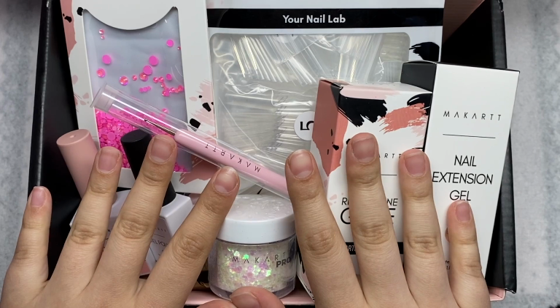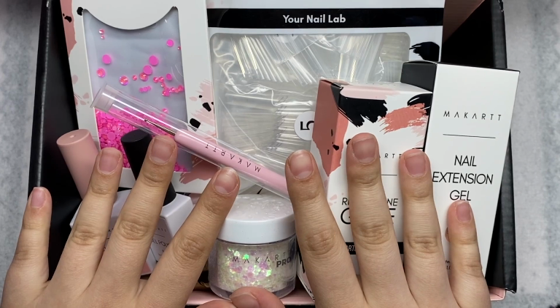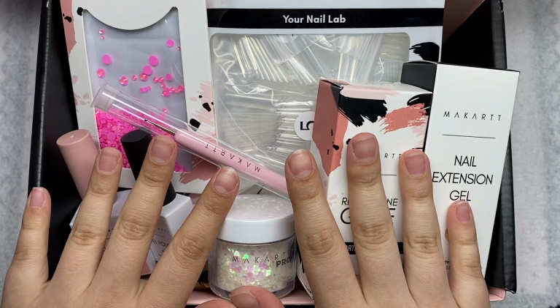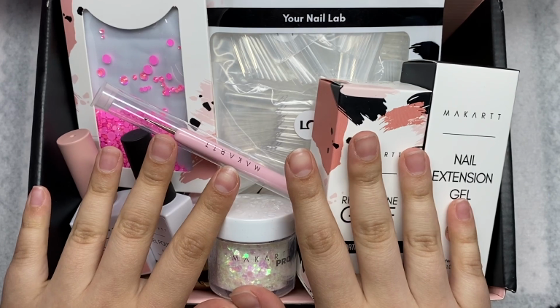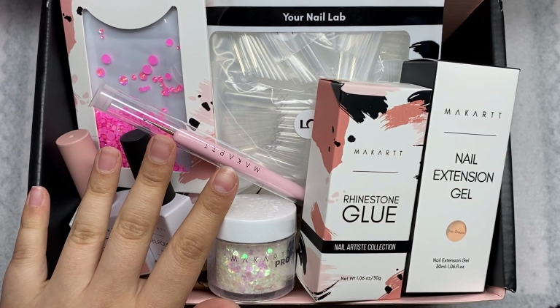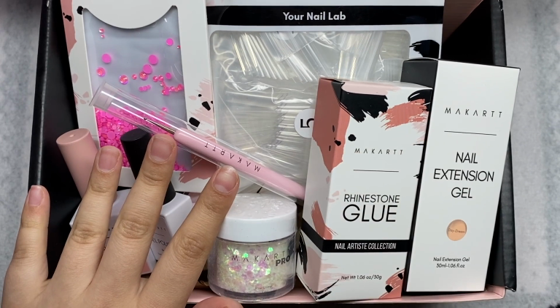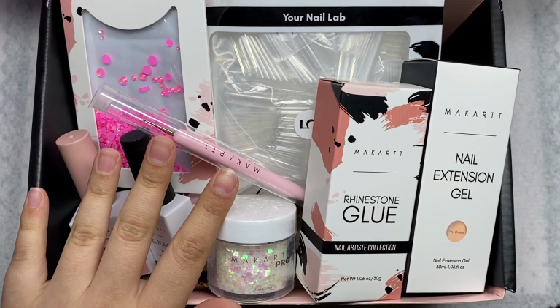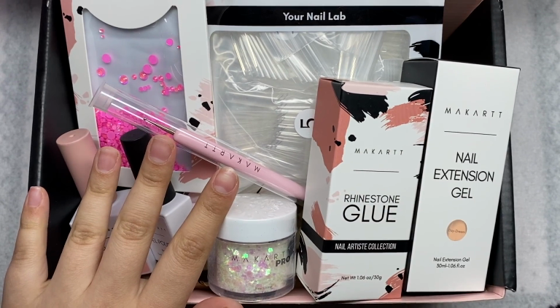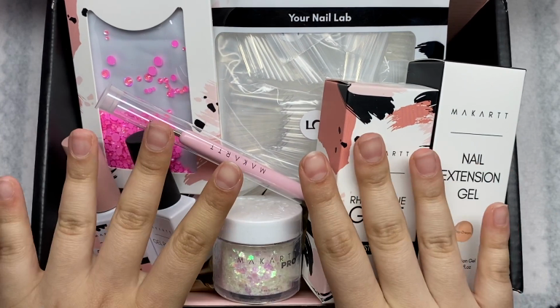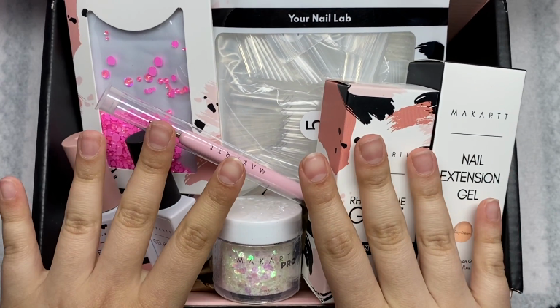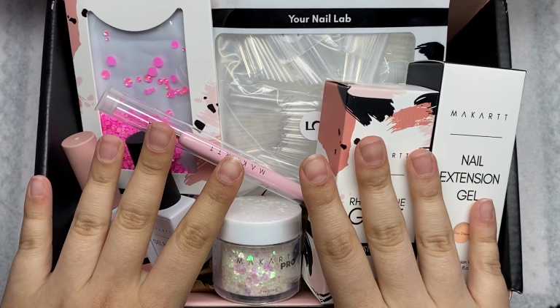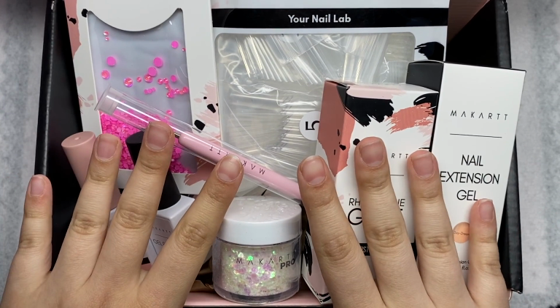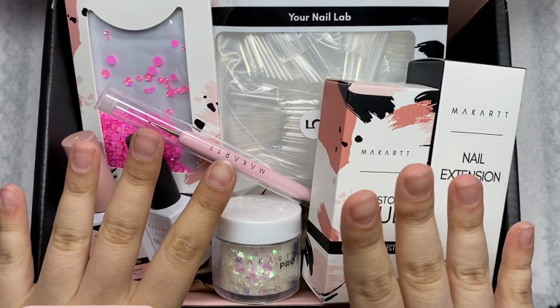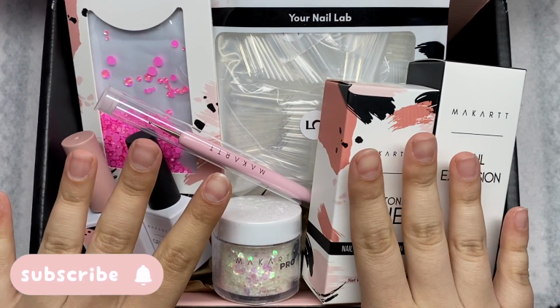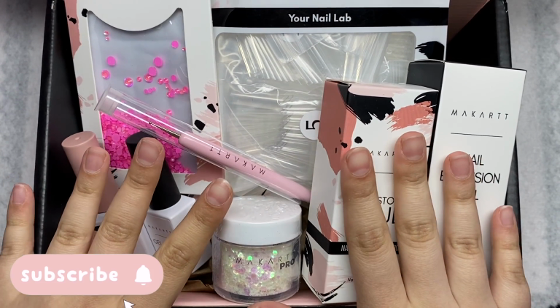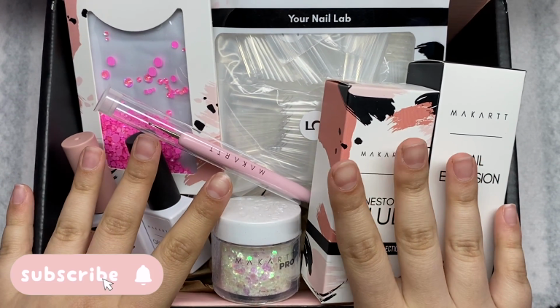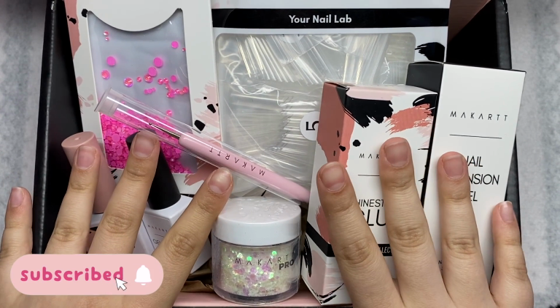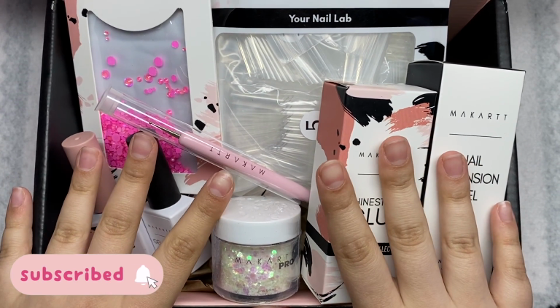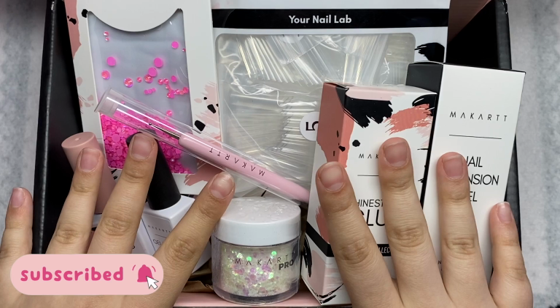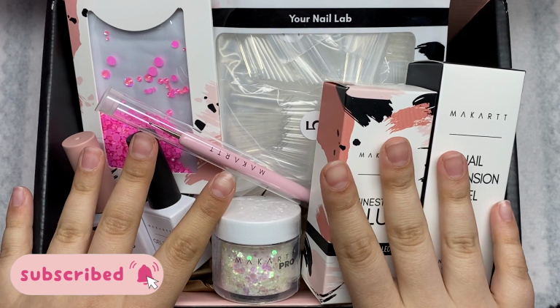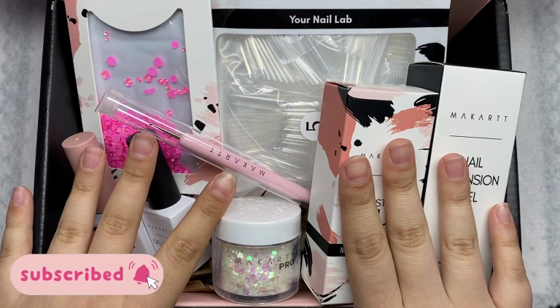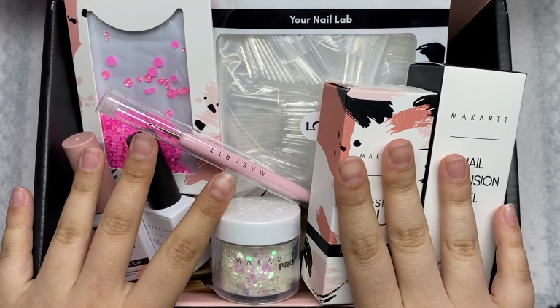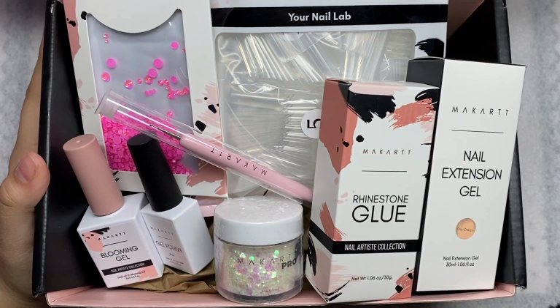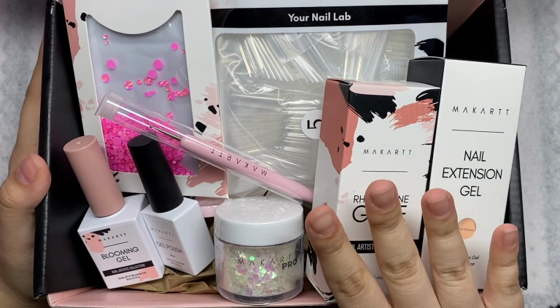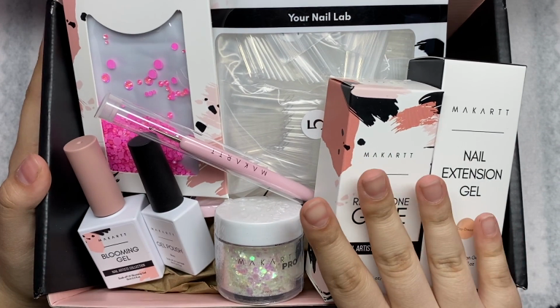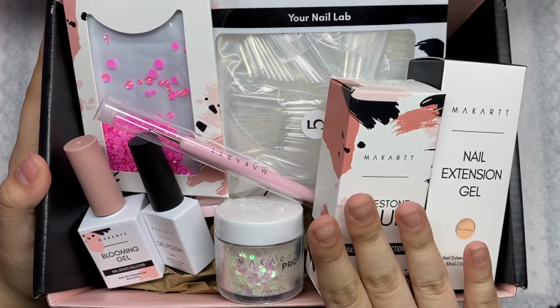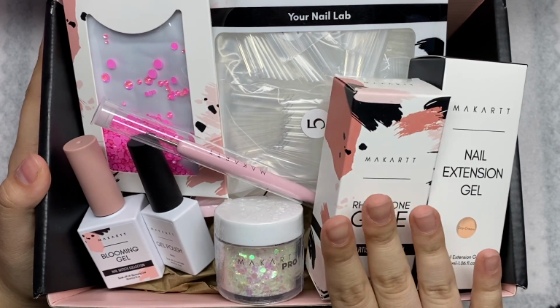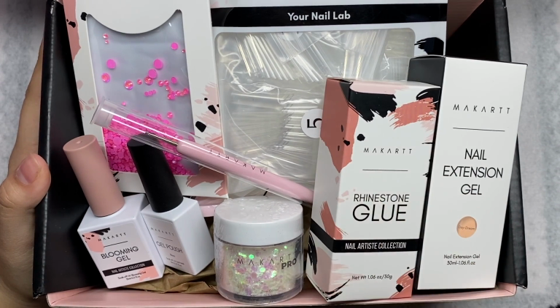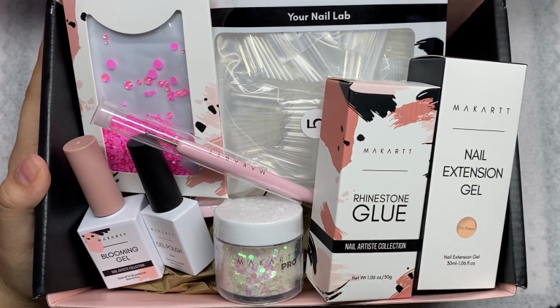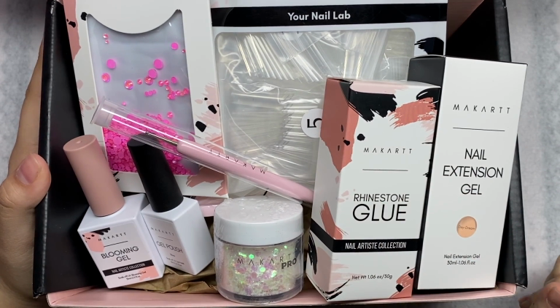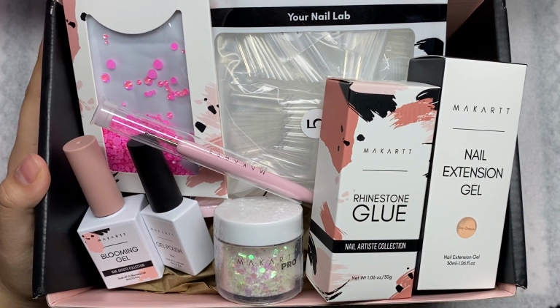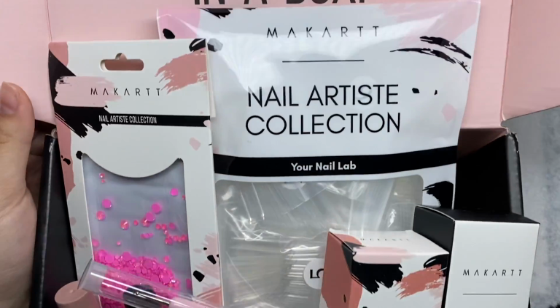You are seeing this correctly! Hey guys, welcome back to my channel. Welcome if you're new — make sure you hit that subscribe button and let's get right into this video.